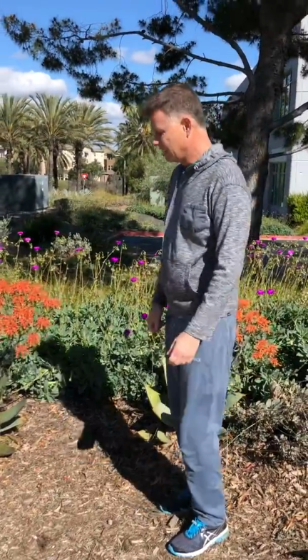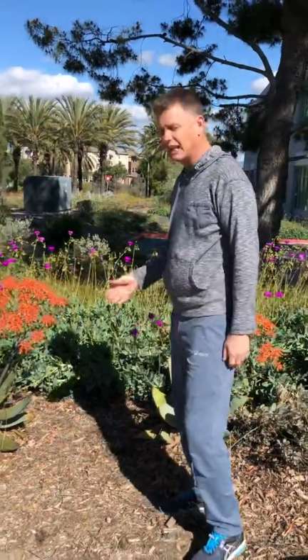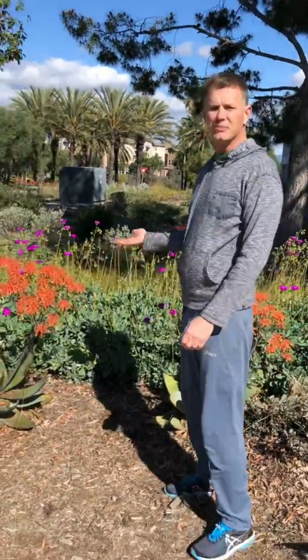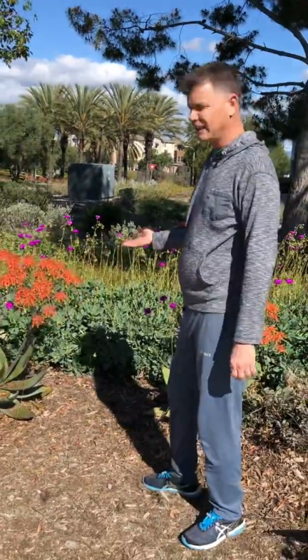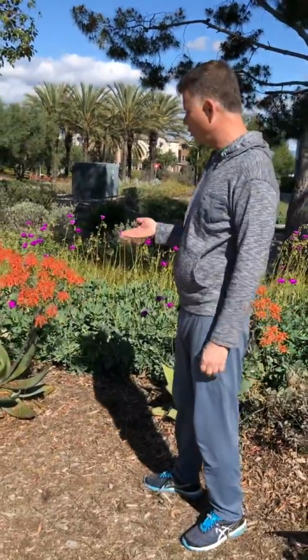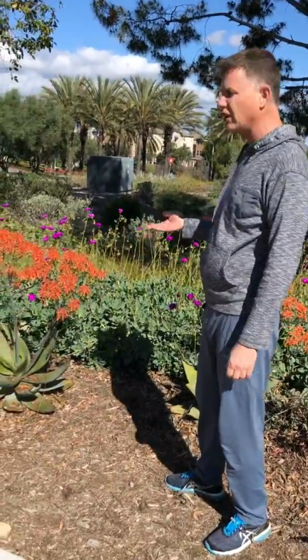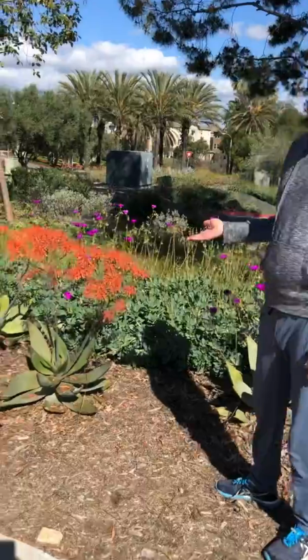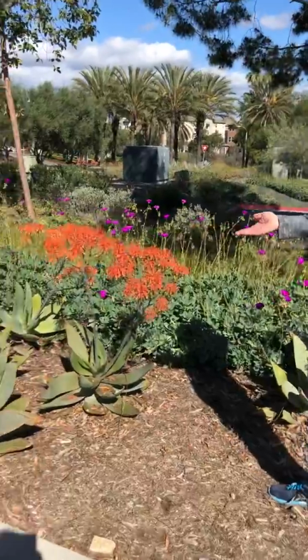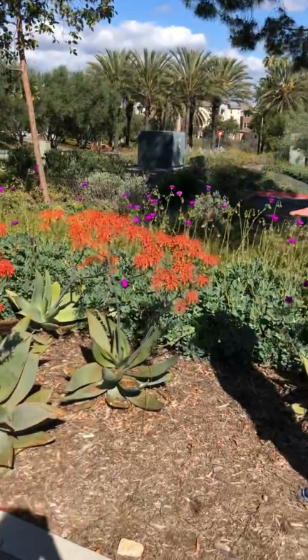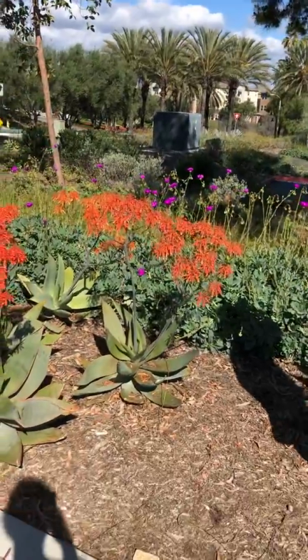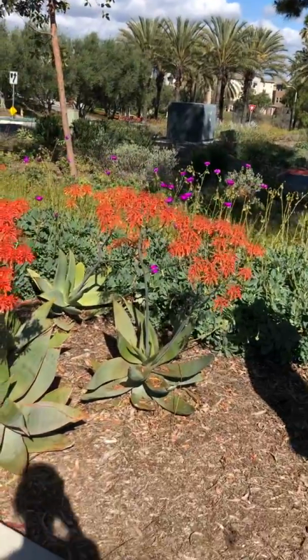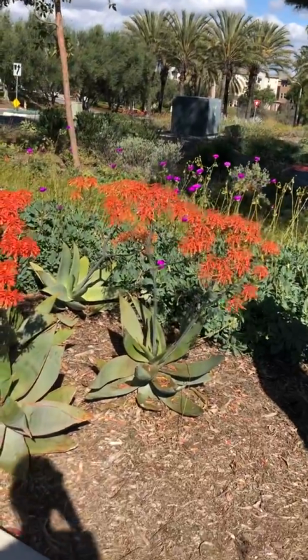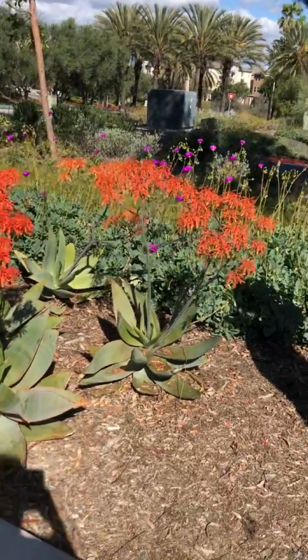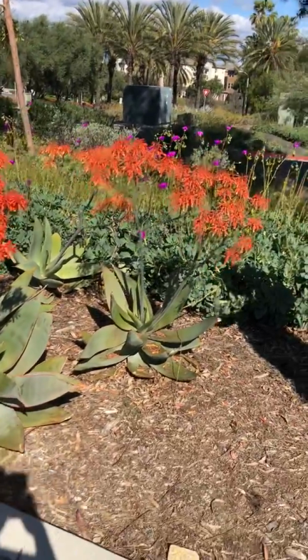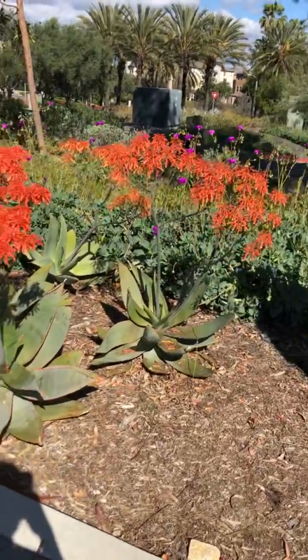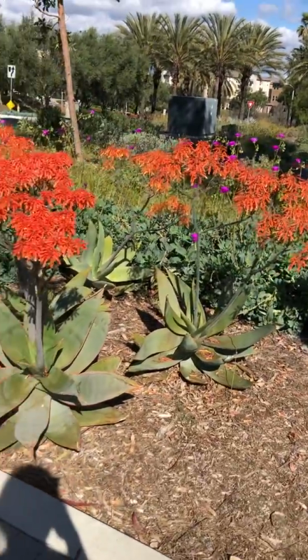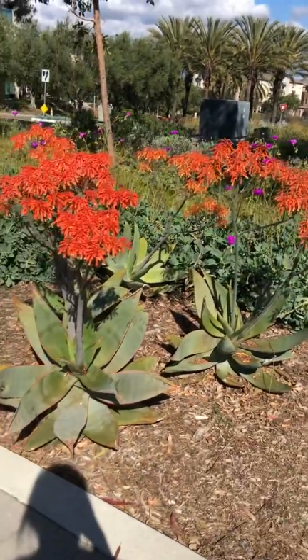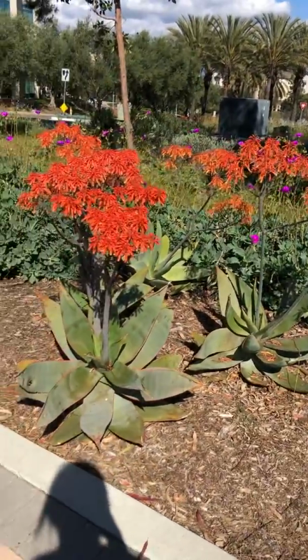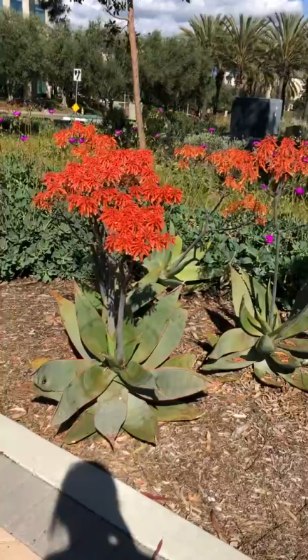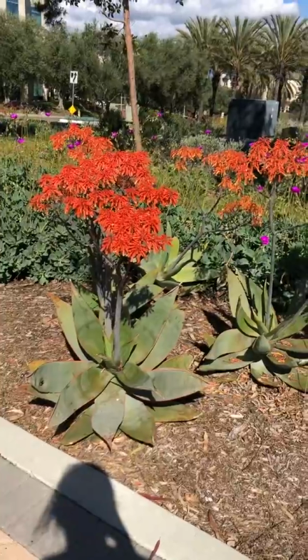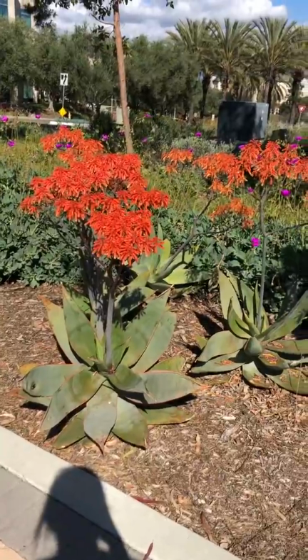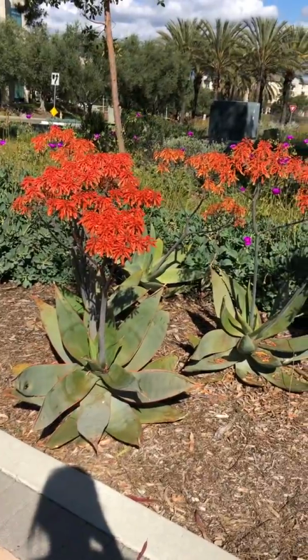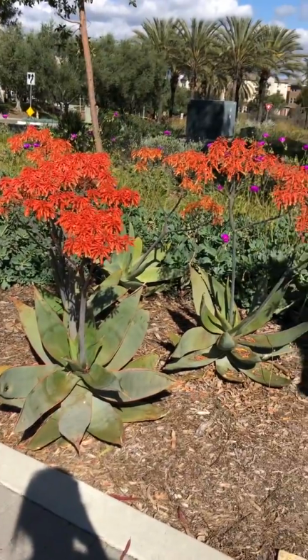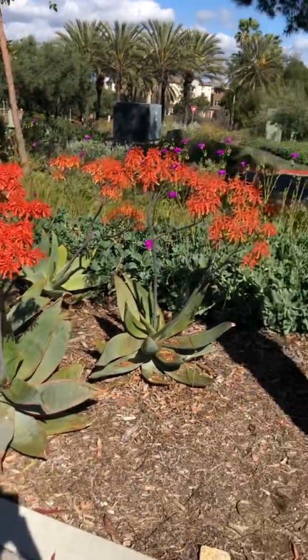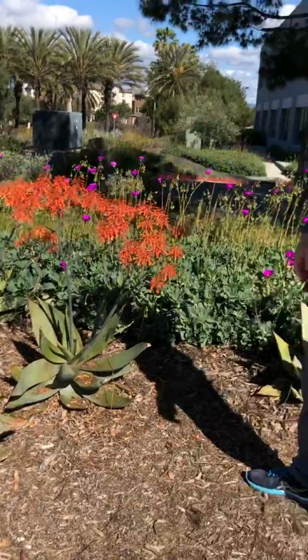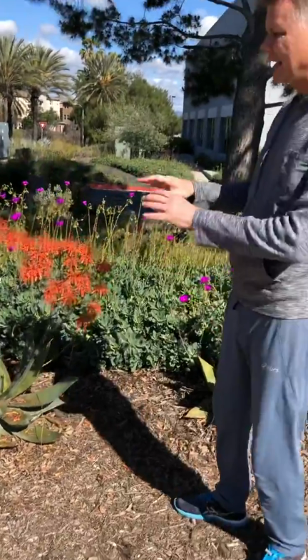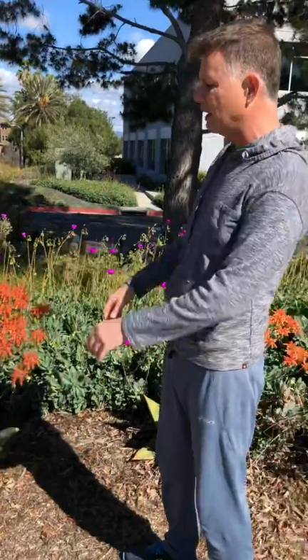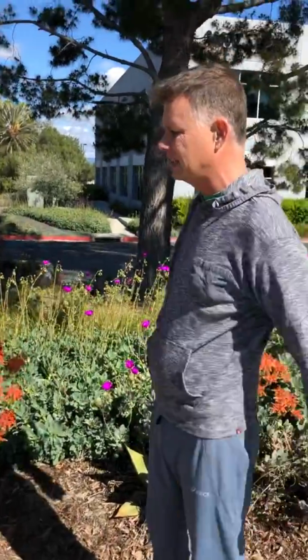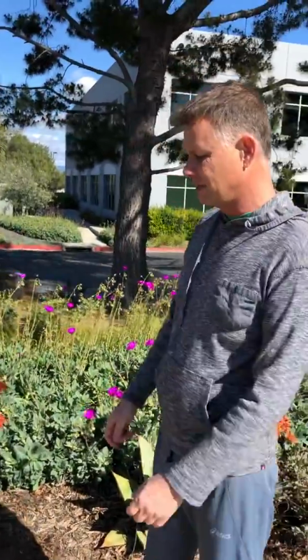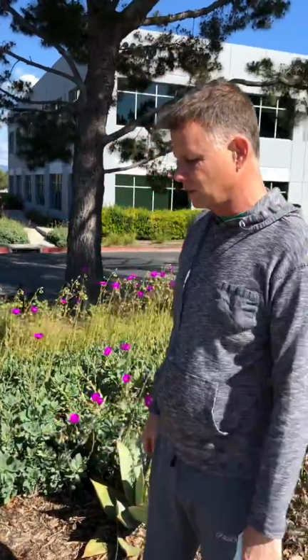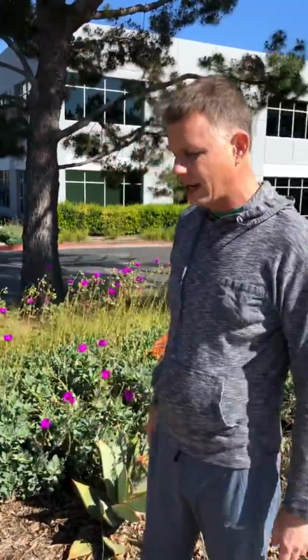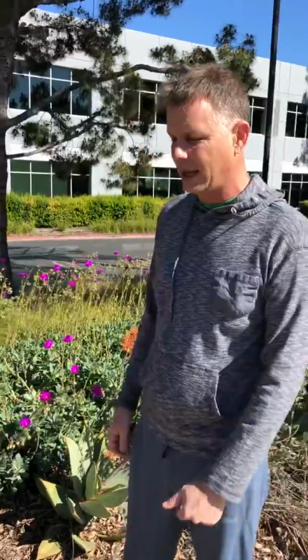But today's featured plant is the coral aloe, I believe Aloe striata. And you can see this aloe is doing great. It's blooming, the bees are loving it, and it's just a really striking plant.